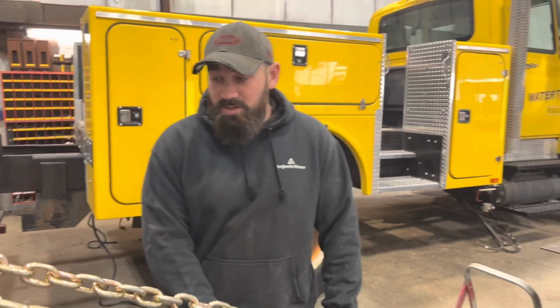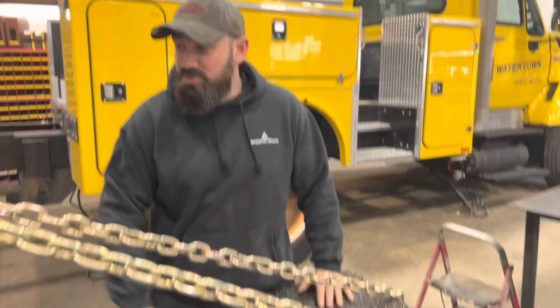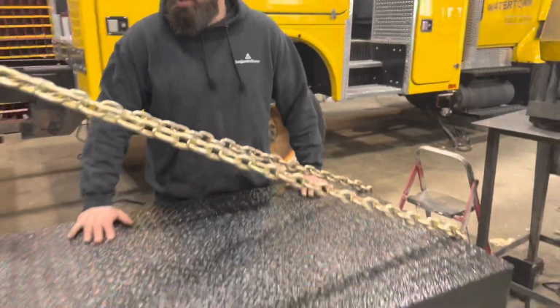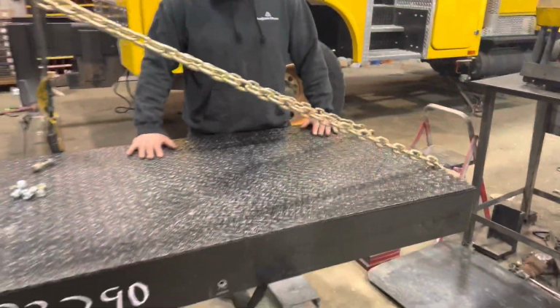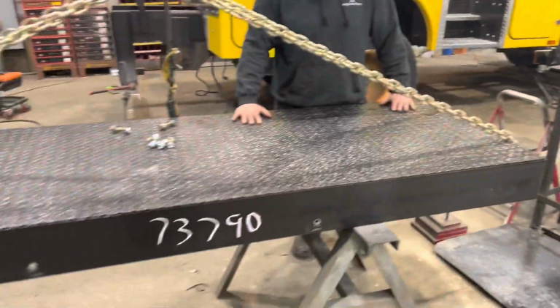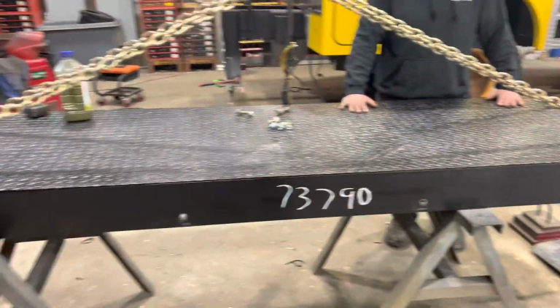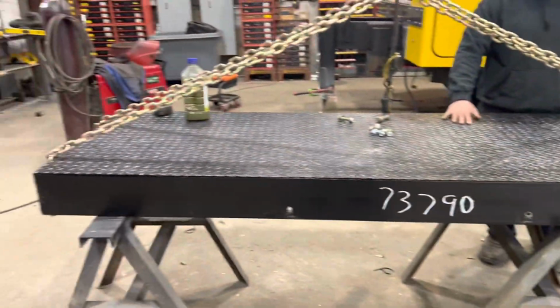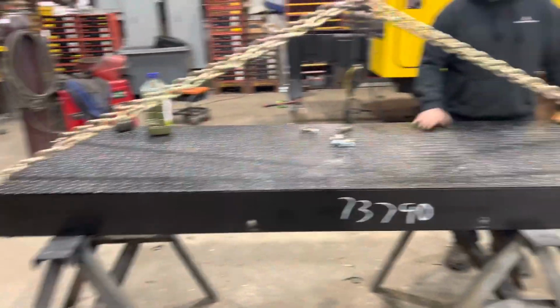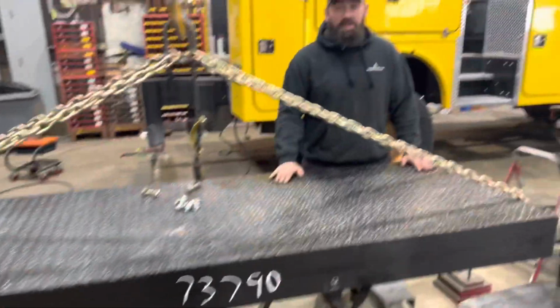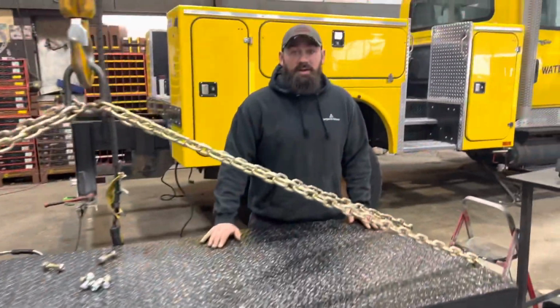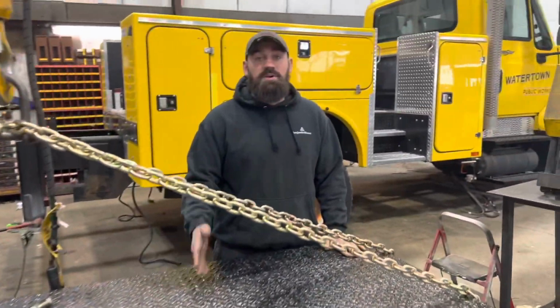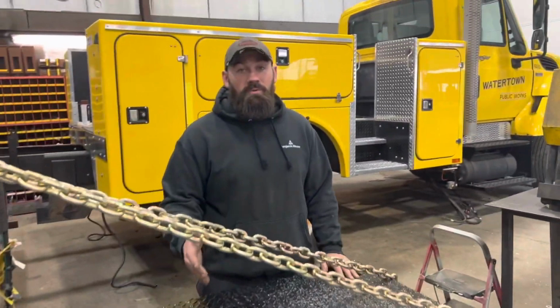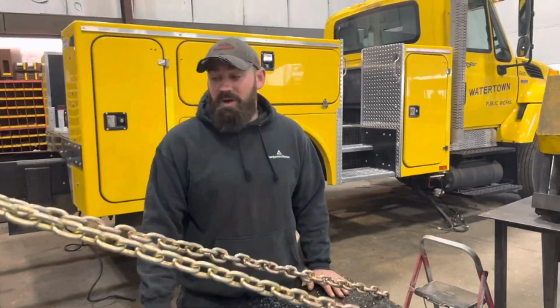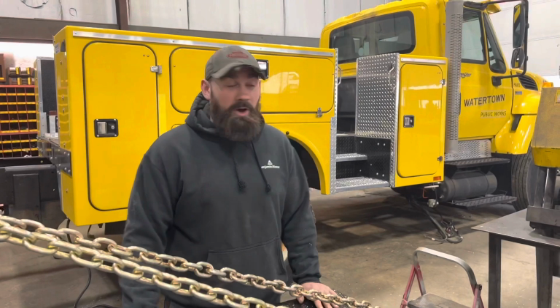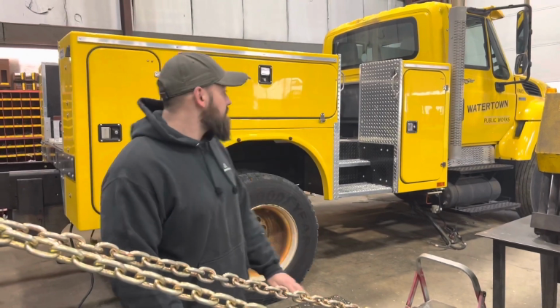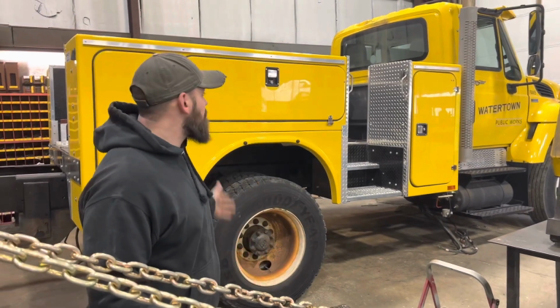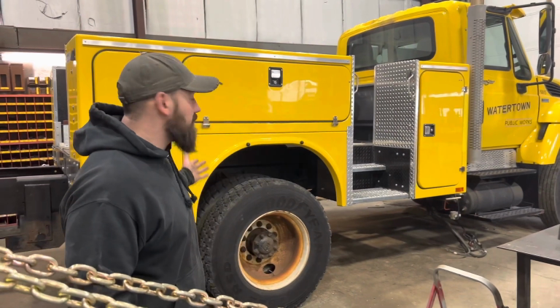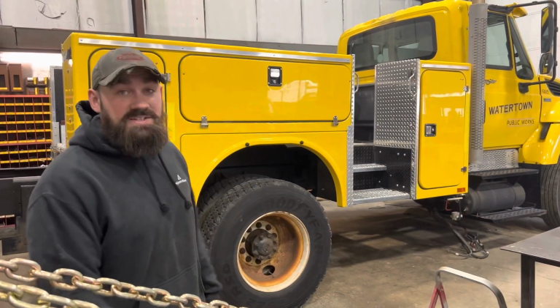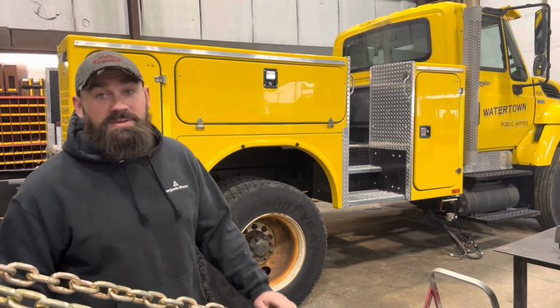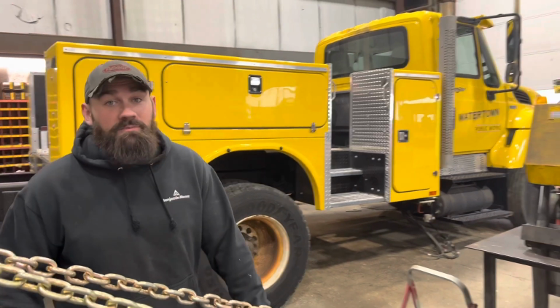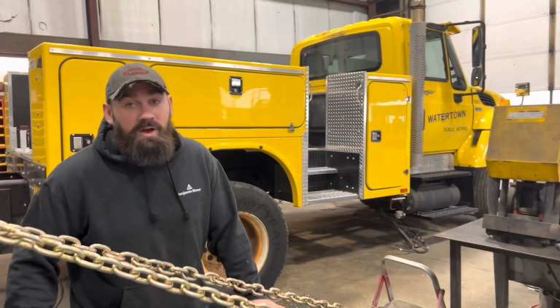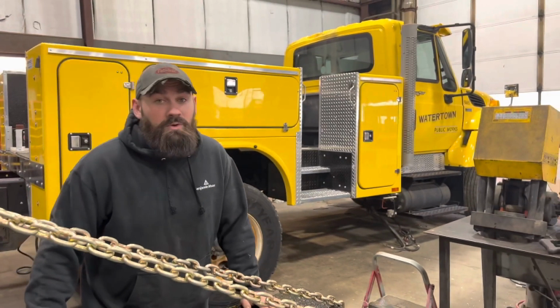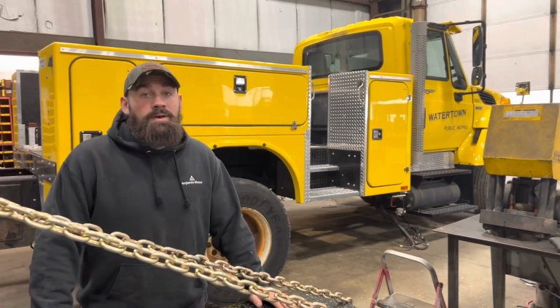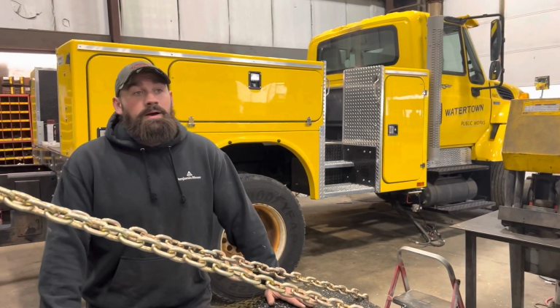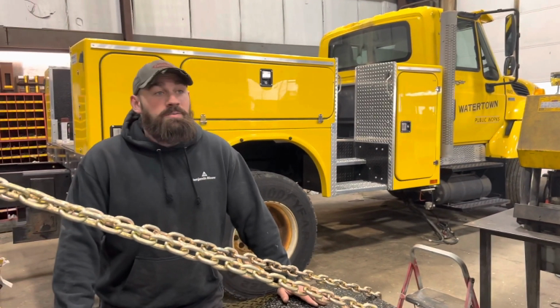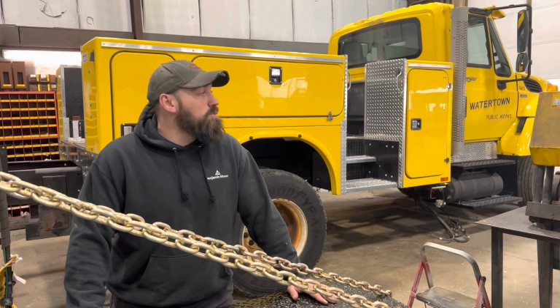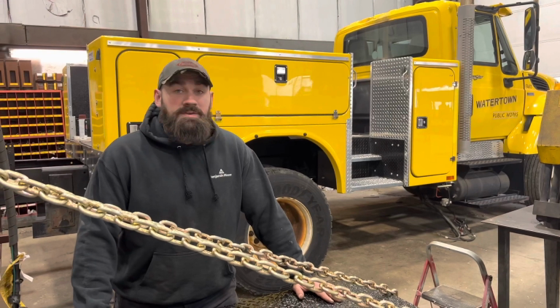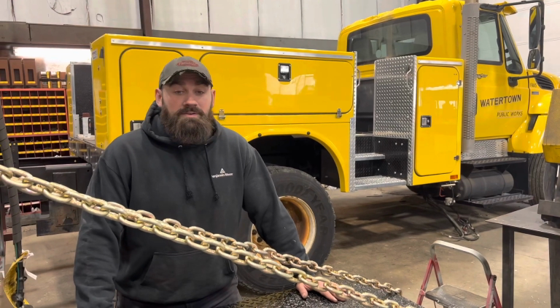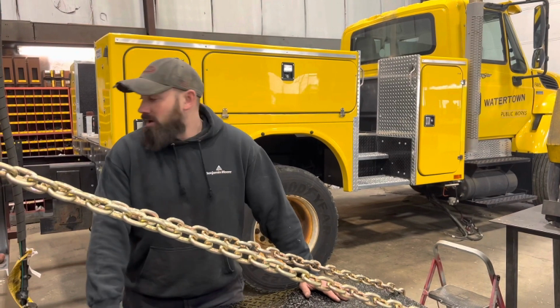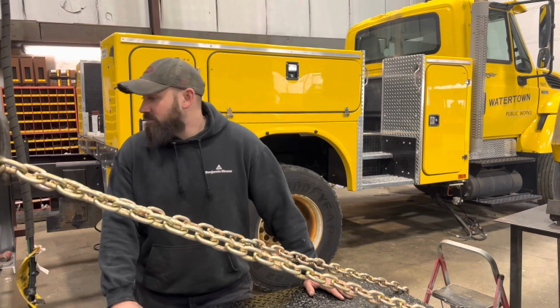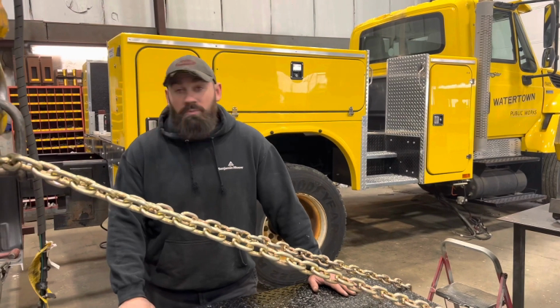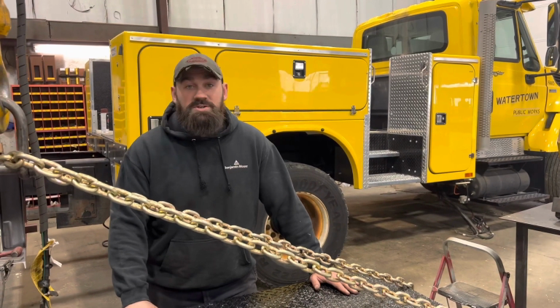Here's the tail shelf that's going to be going on this truck. You saw it before when we were getting ready to put the body on — this is what it looks like all mounted up and ready to rock and roll. She'll be getting a new lift thrown on after we're done with the tail shelf.